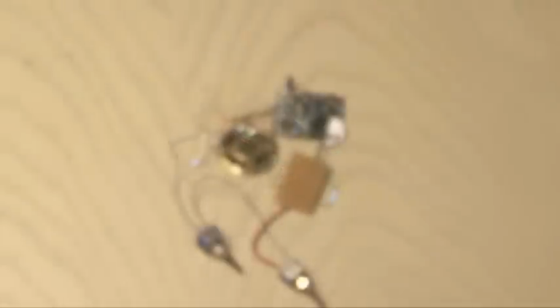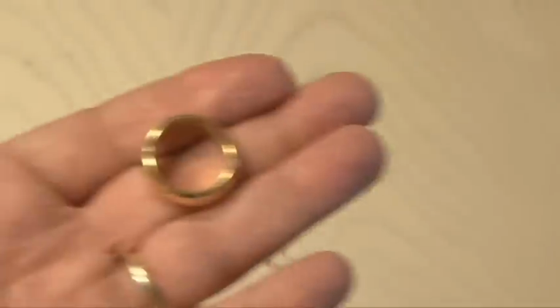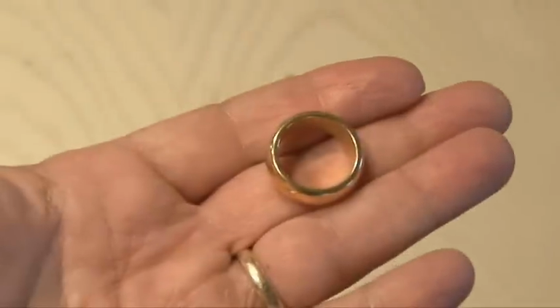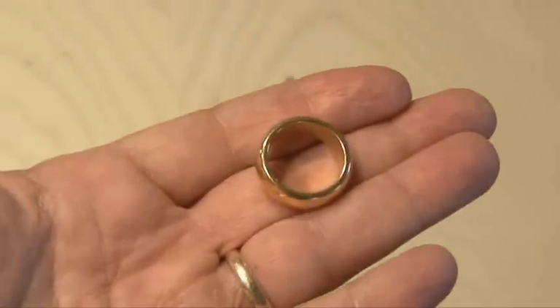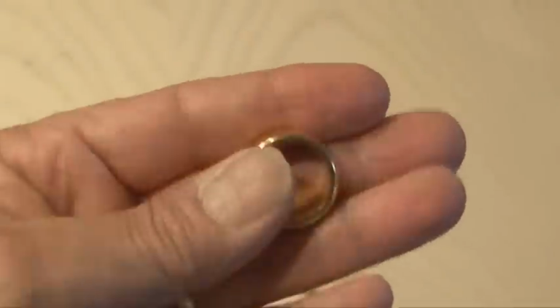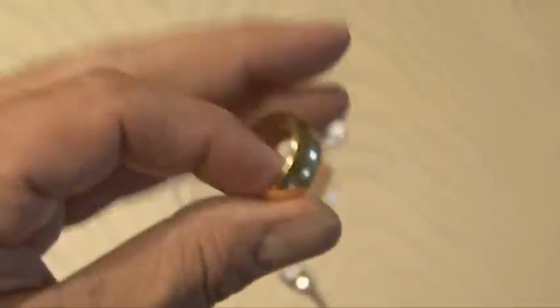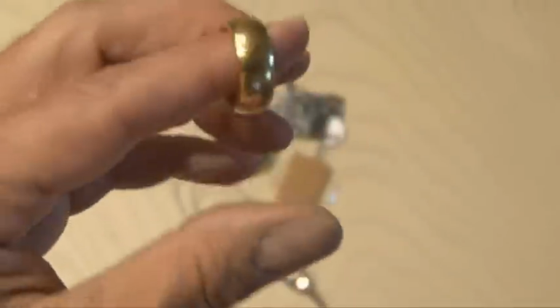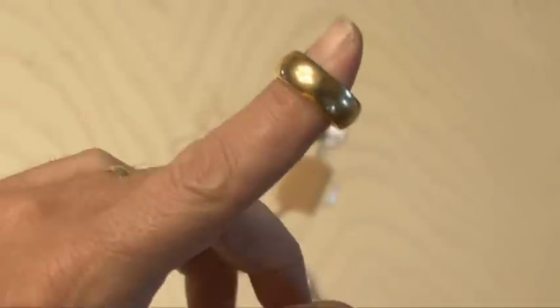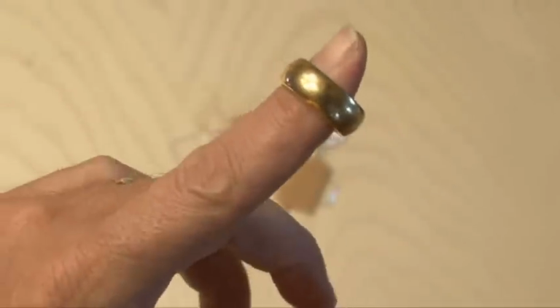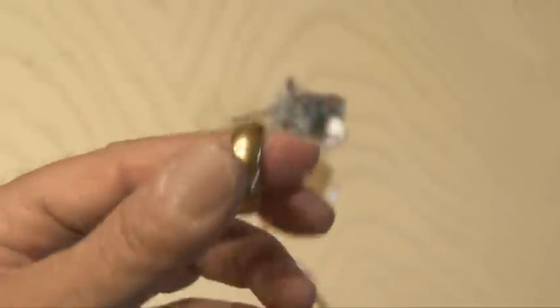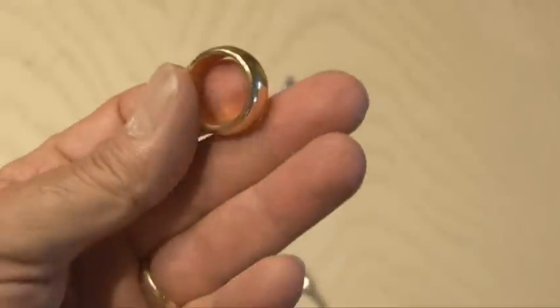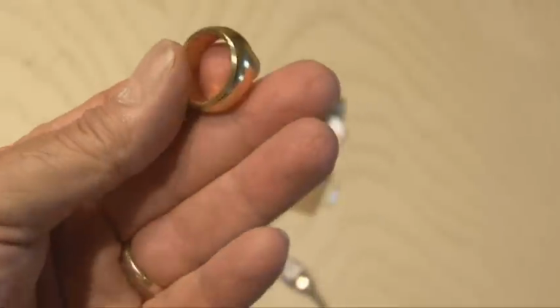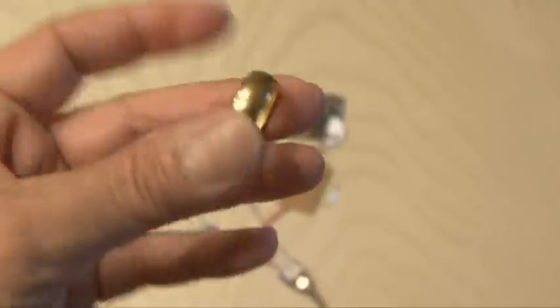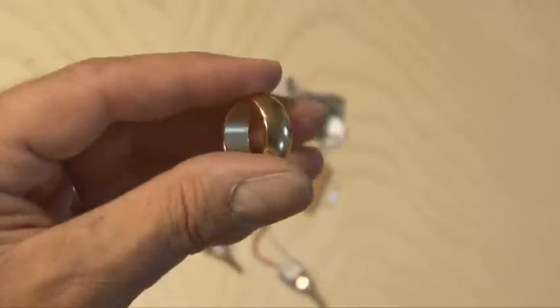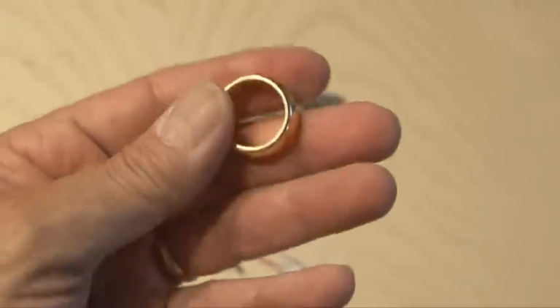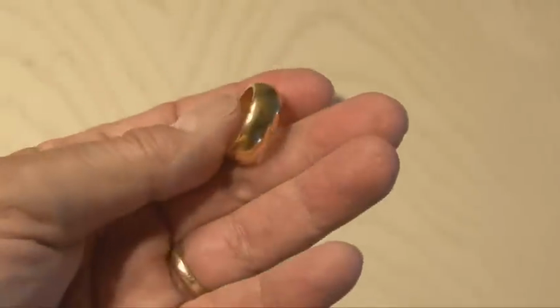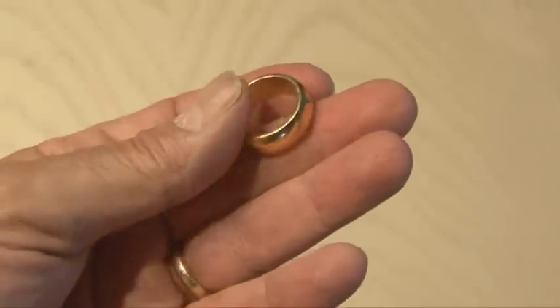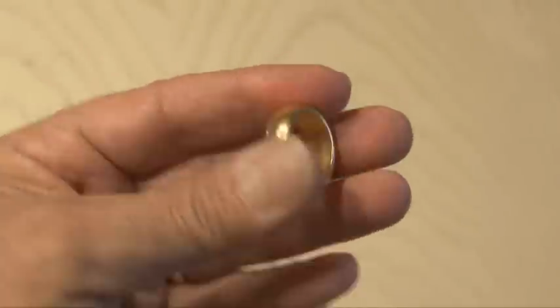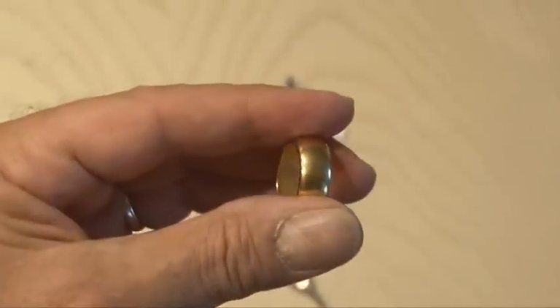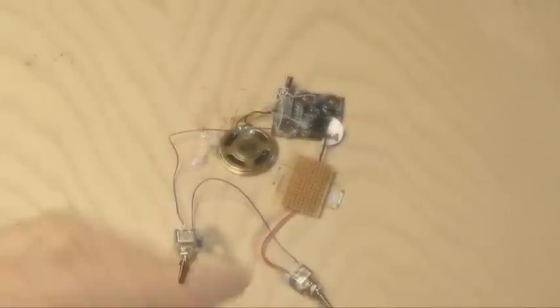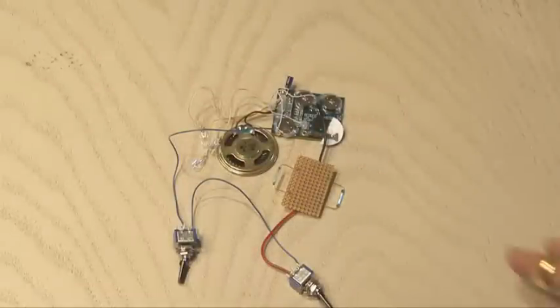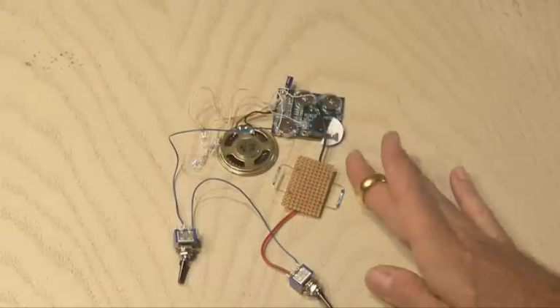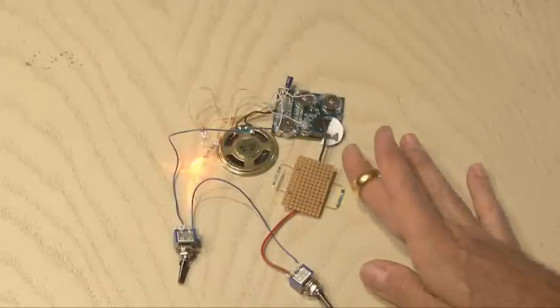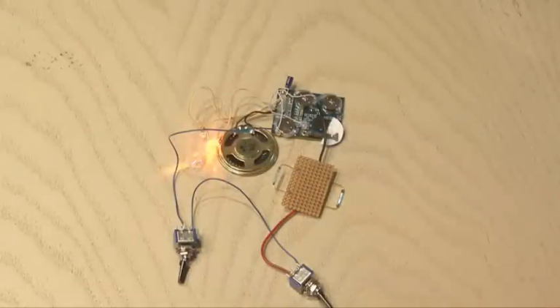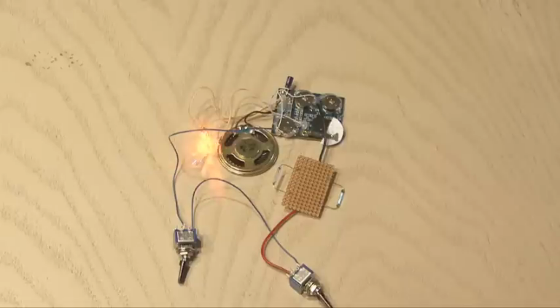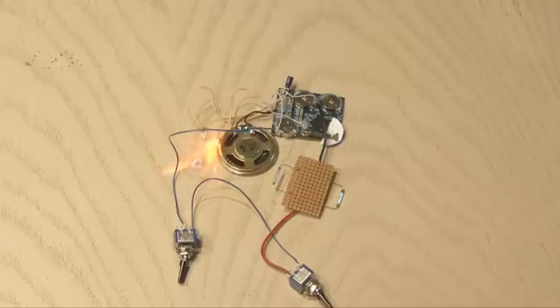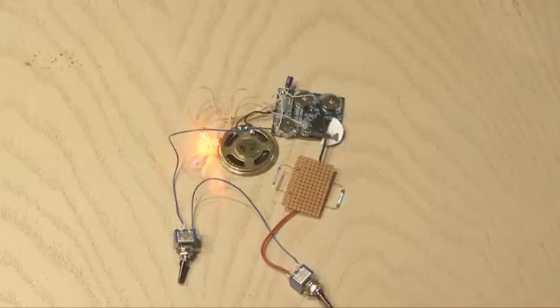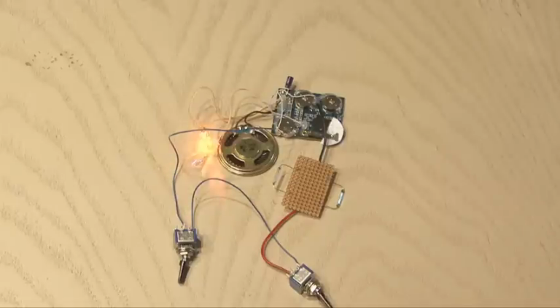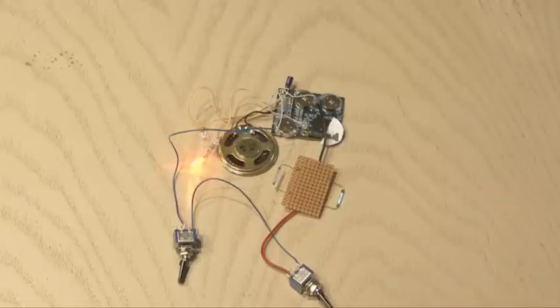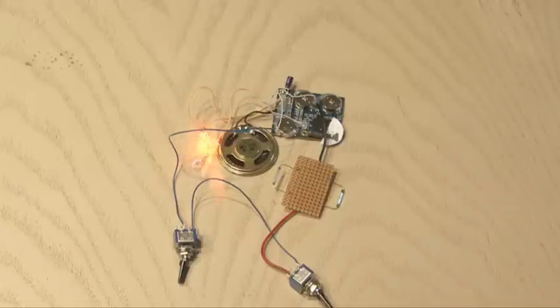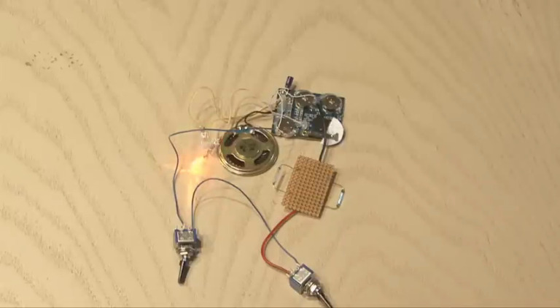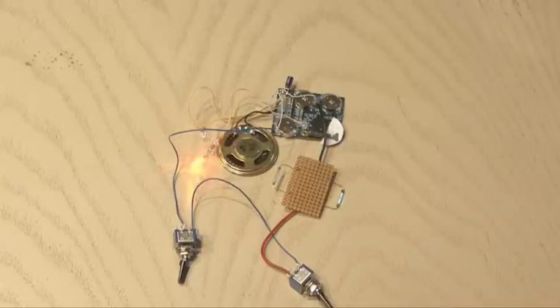And now to the secret only you will know about — the magnetic ring. This is a Wizard PK ring; you can do a search for these online. It's basically a ring that's a neodymium magnet. After putting the two switches in the right position, the ring will close the magnetic reed switch and activate the circuit.